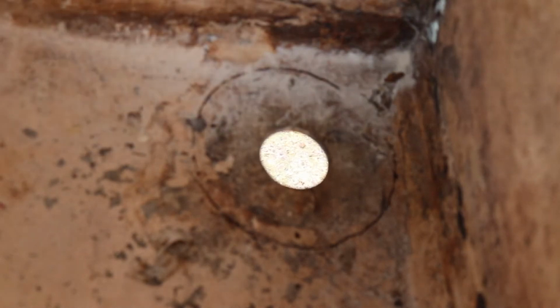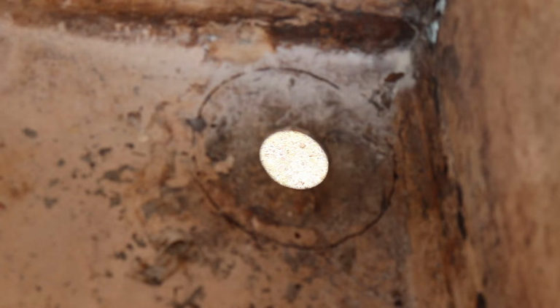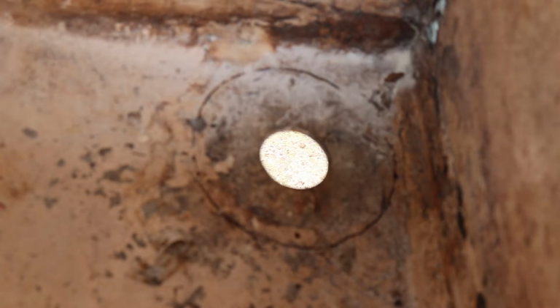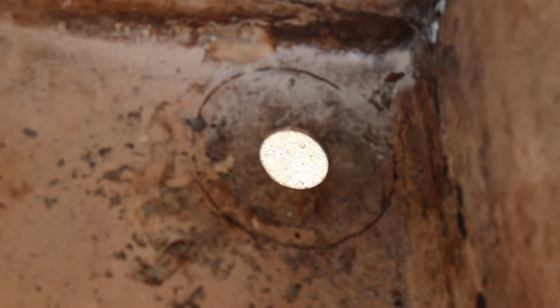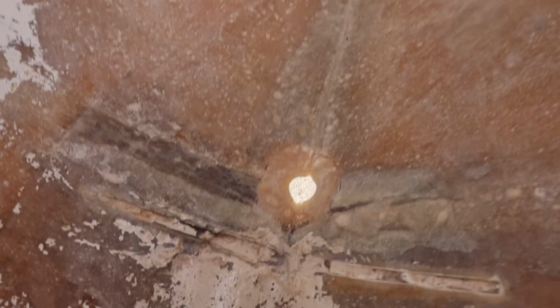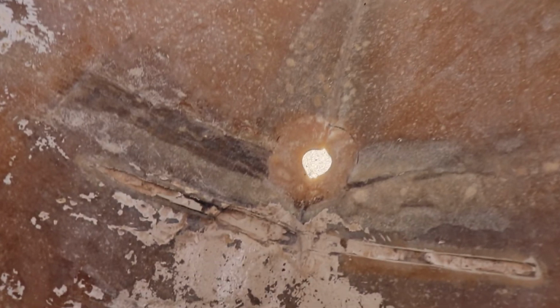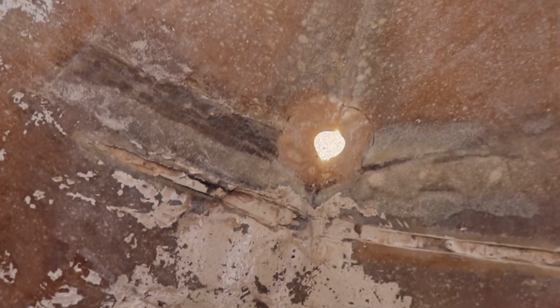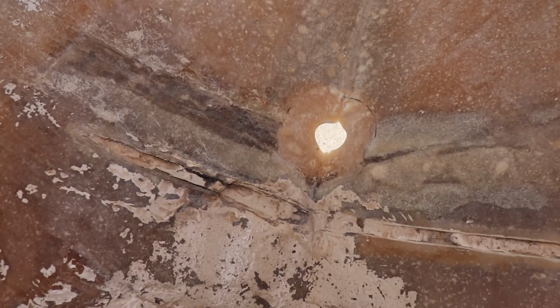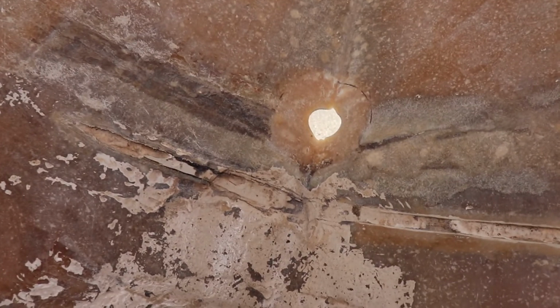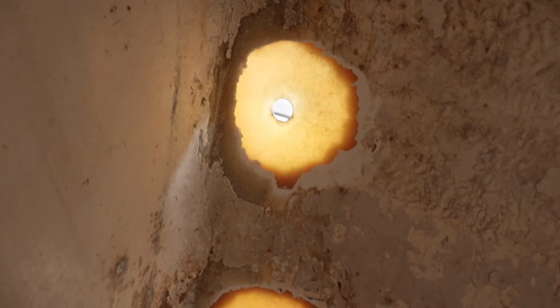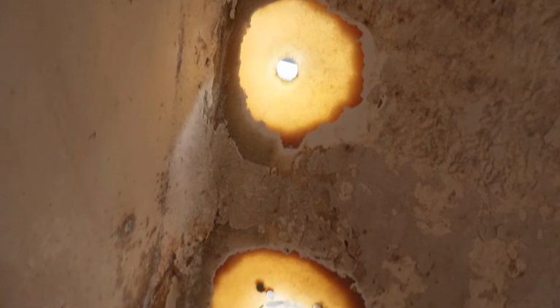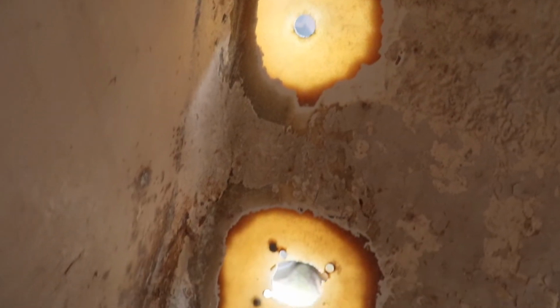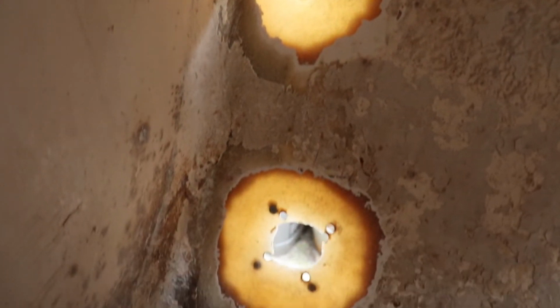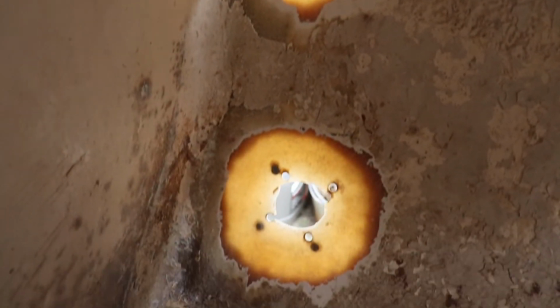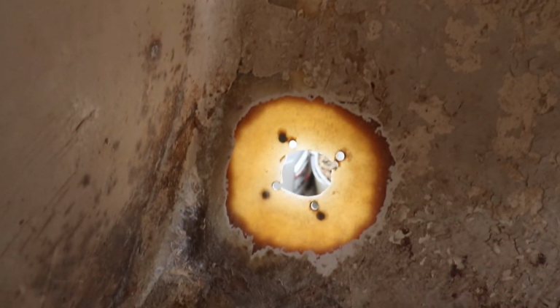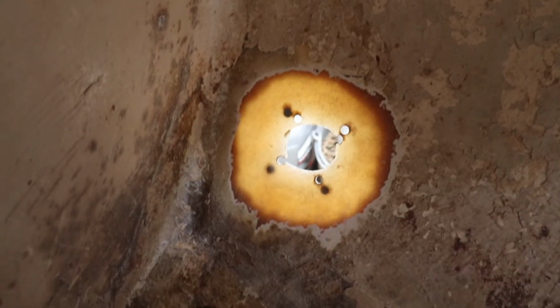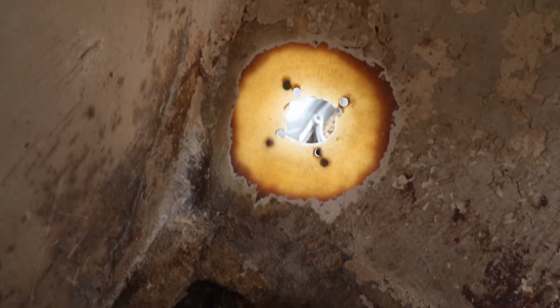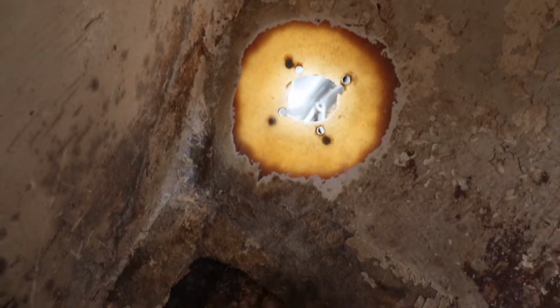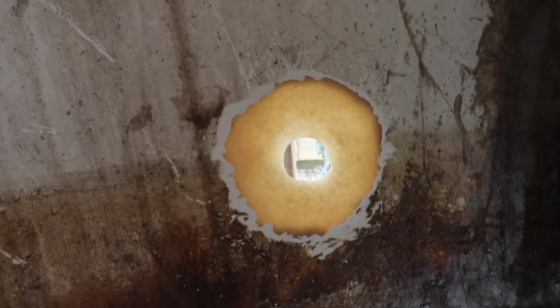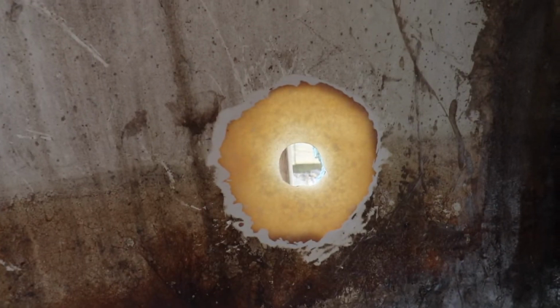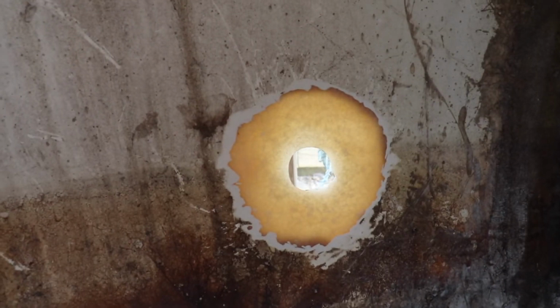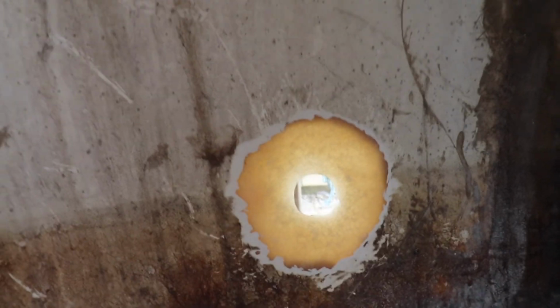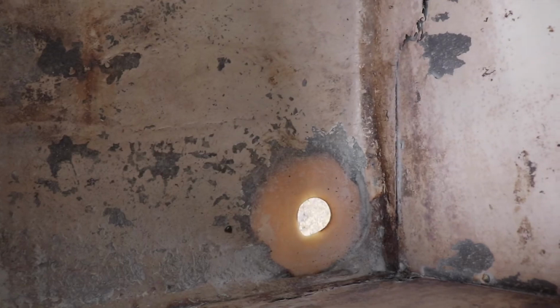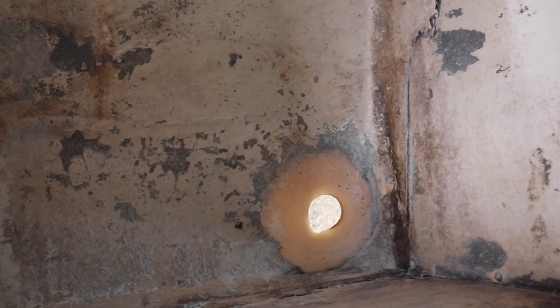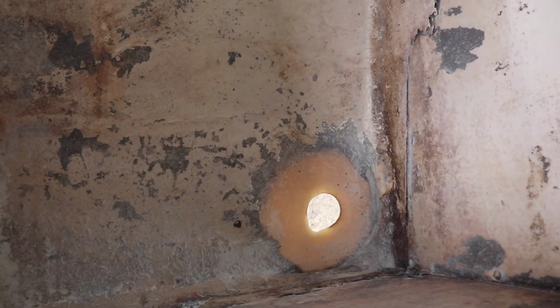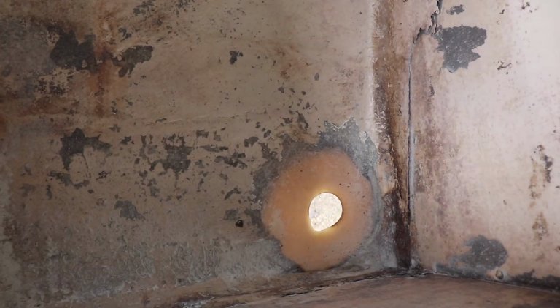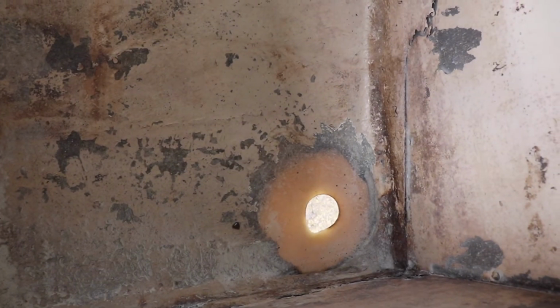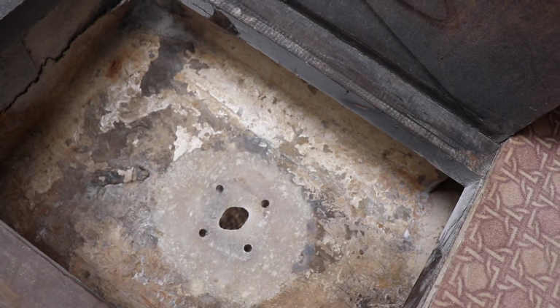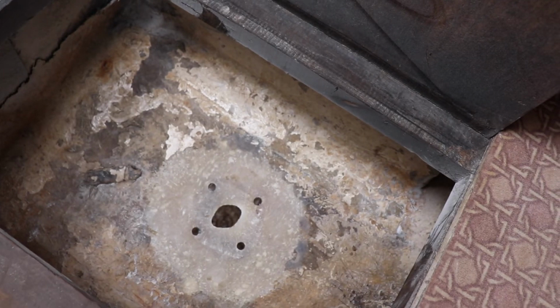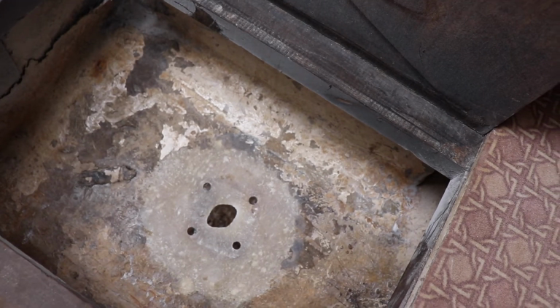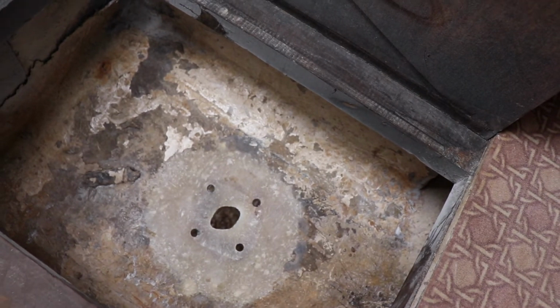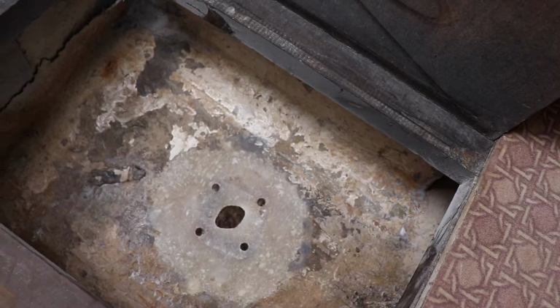I couldn't film whilst I was grinding inside the boat — I think I would have ruined my camera — but I managed to get all the holes ground out from both the inside and outside. Next was to cut the template.